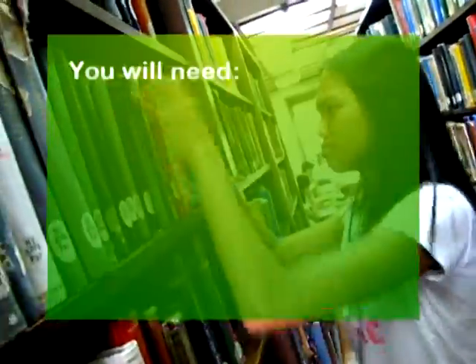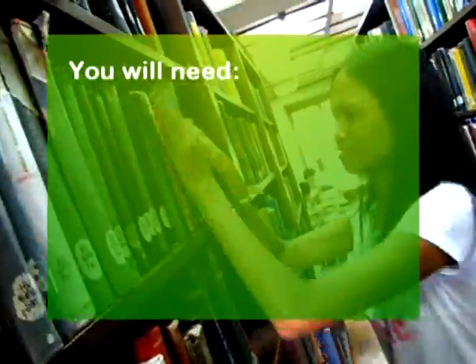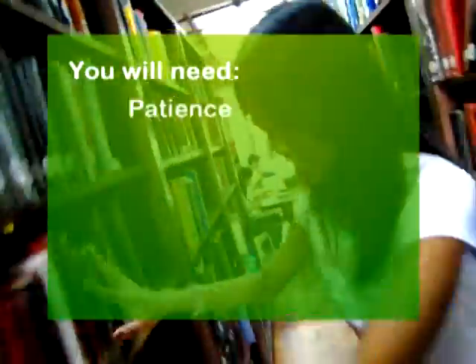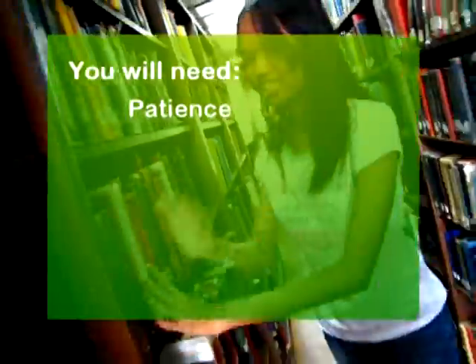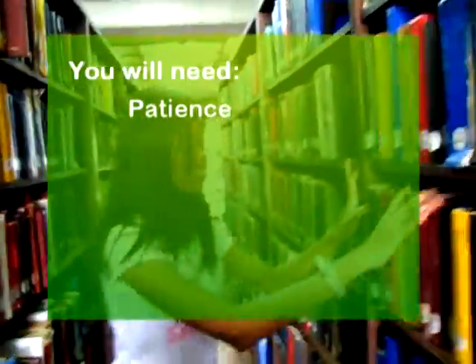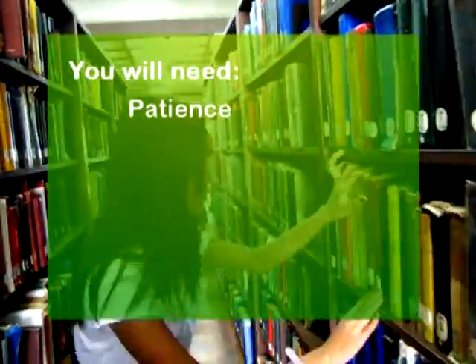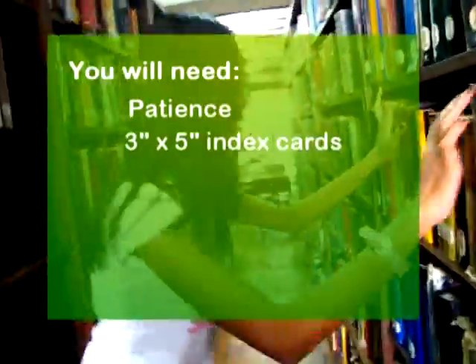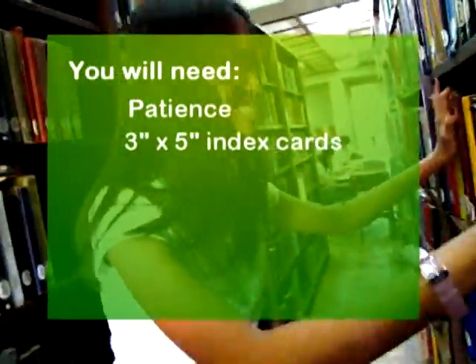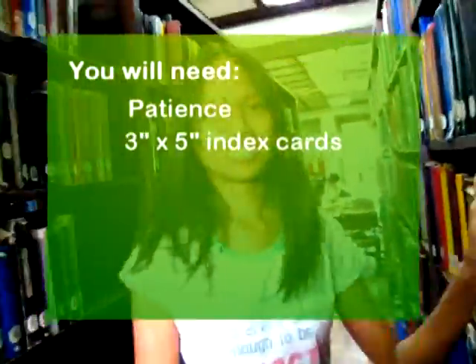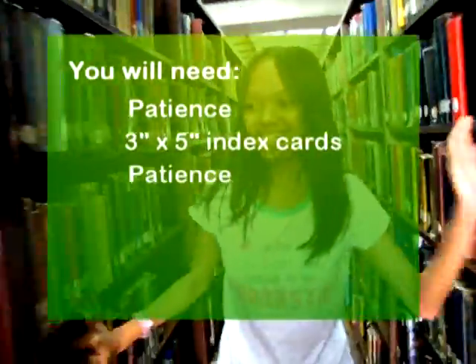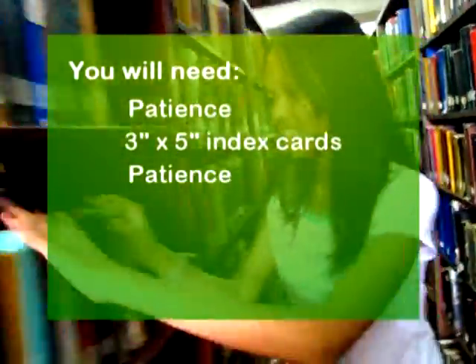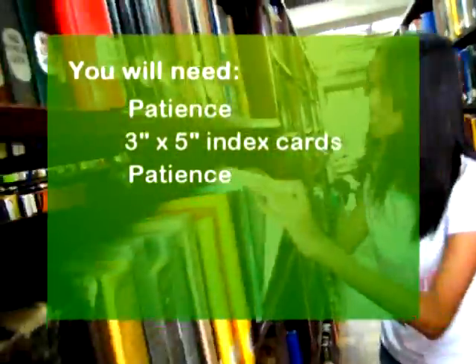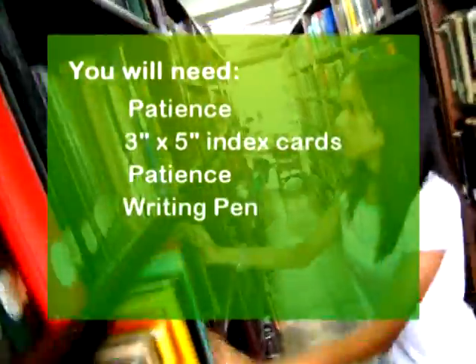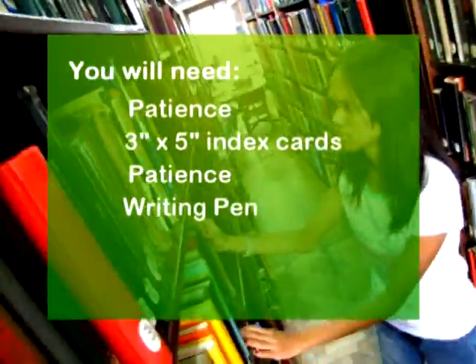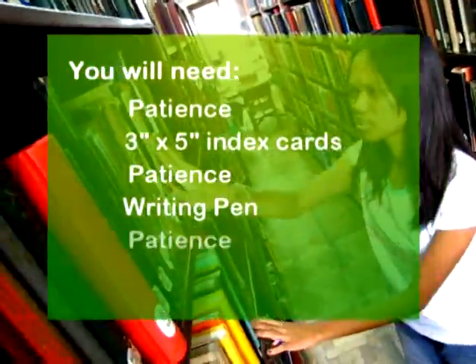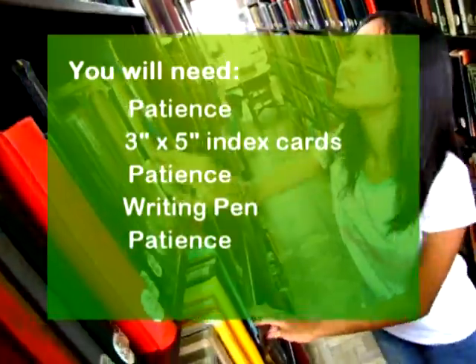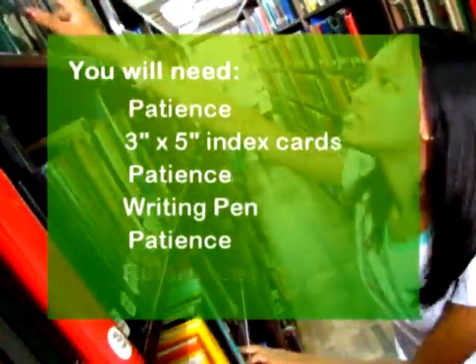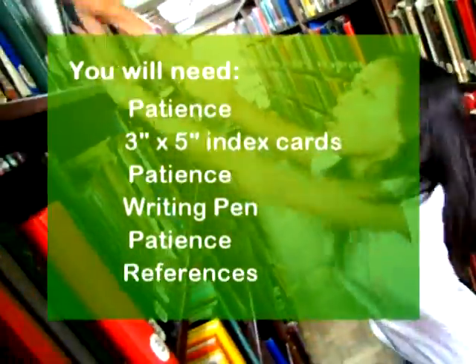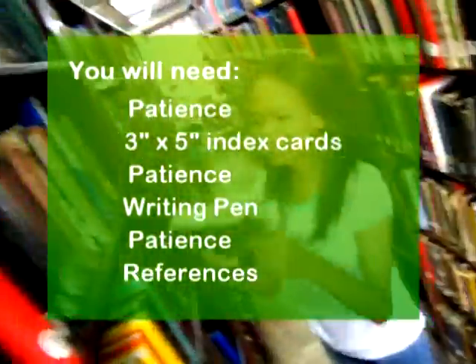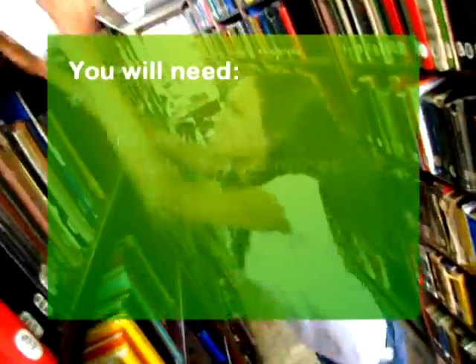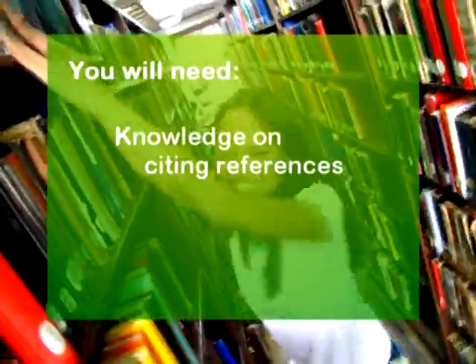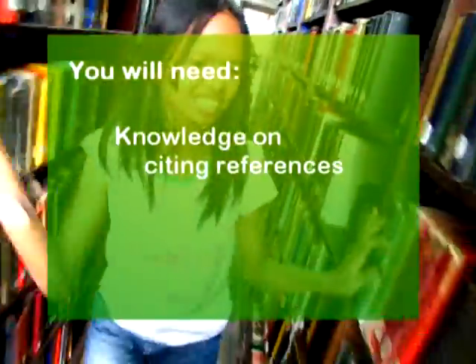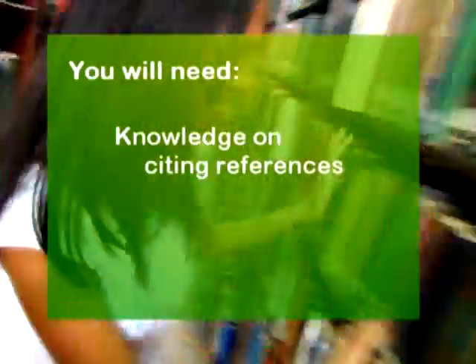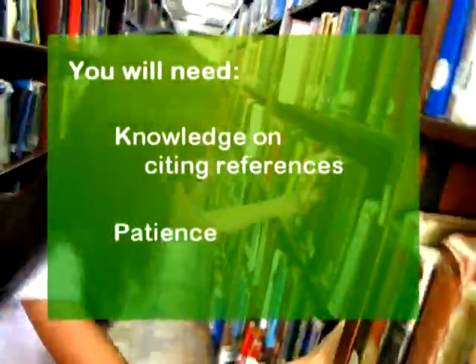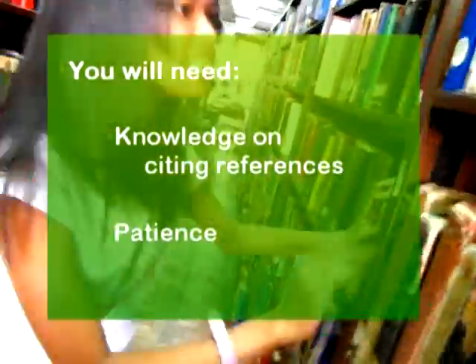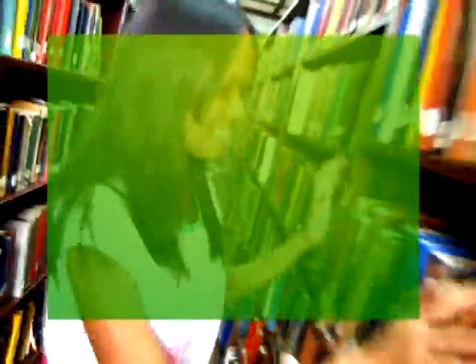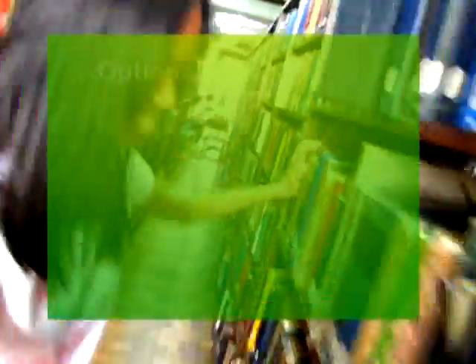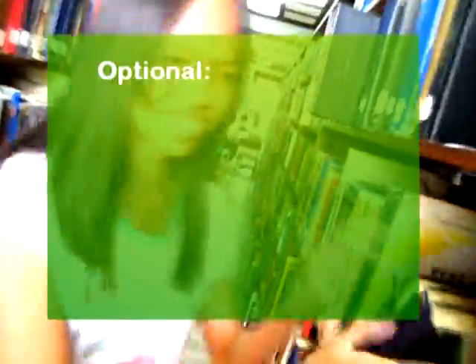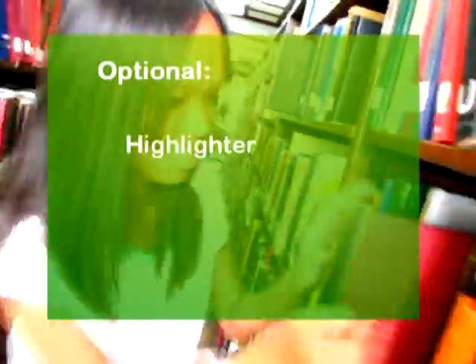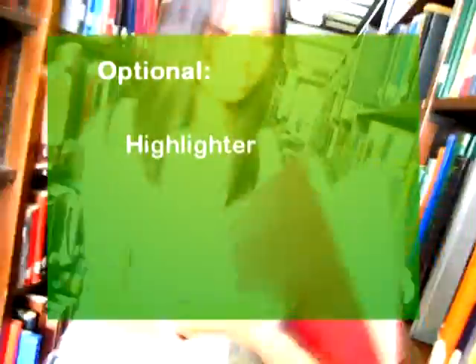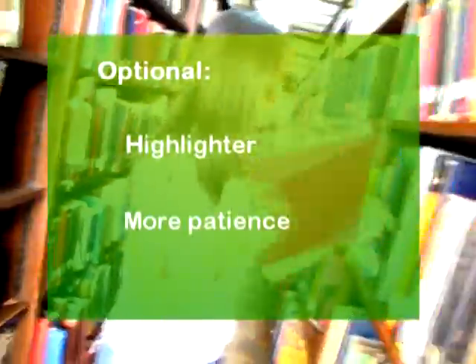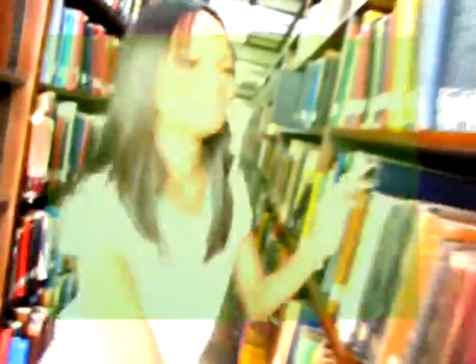You will need: patience, 5 index cards, a writing pen, references, knowledge of citing references, and more patience. Optional: a highlighter.